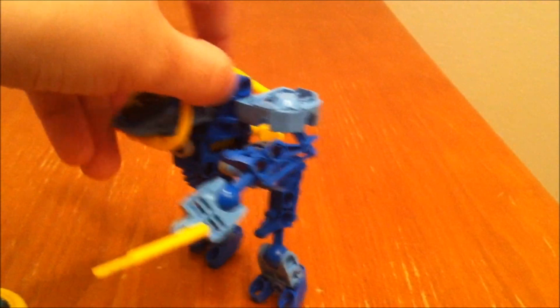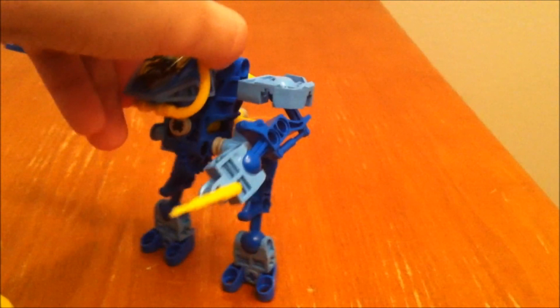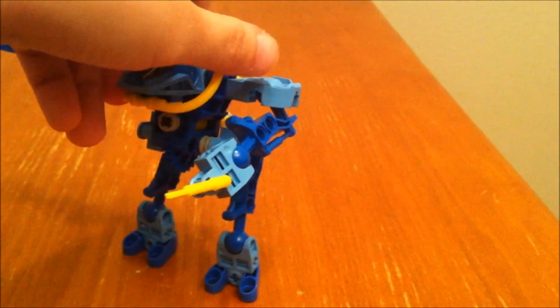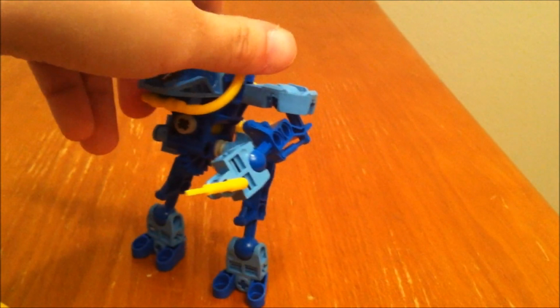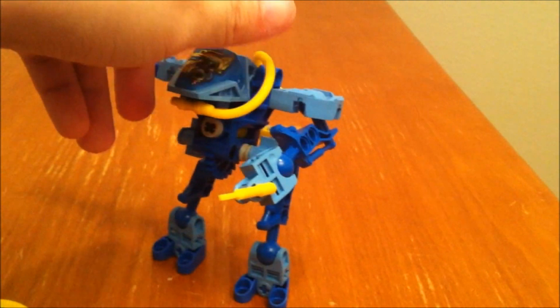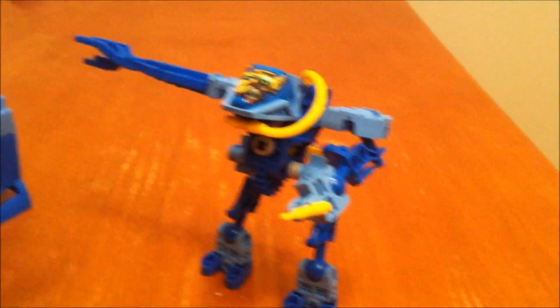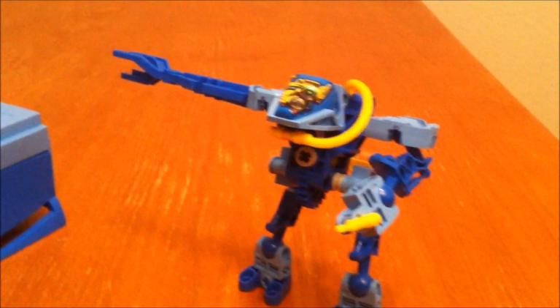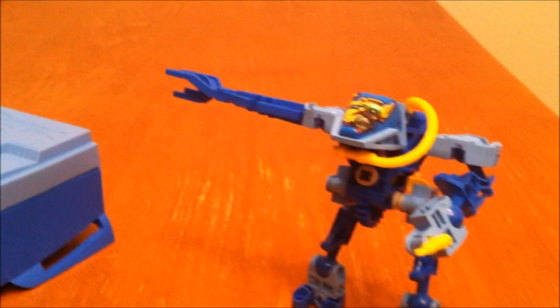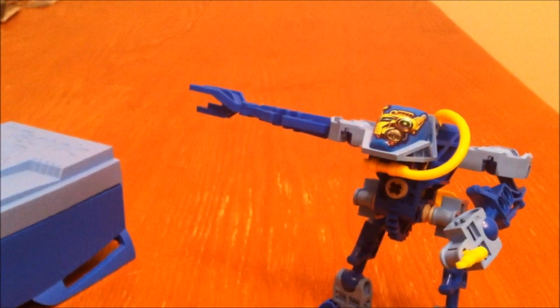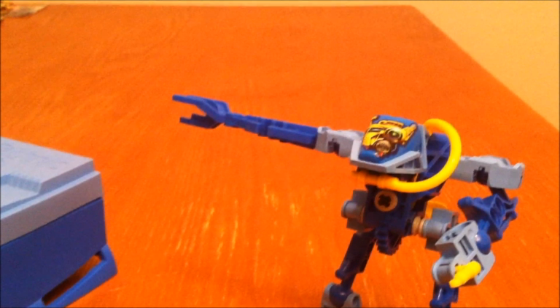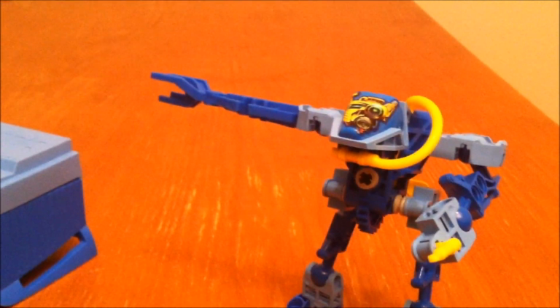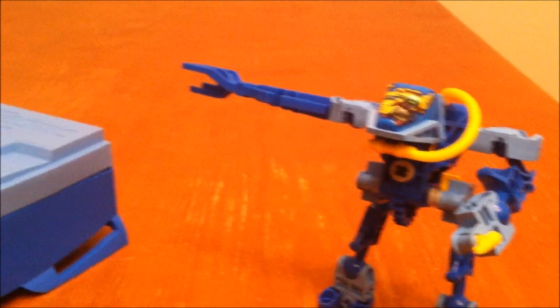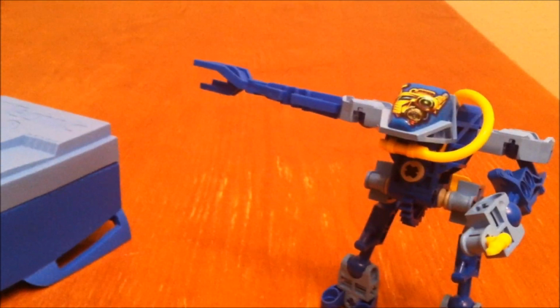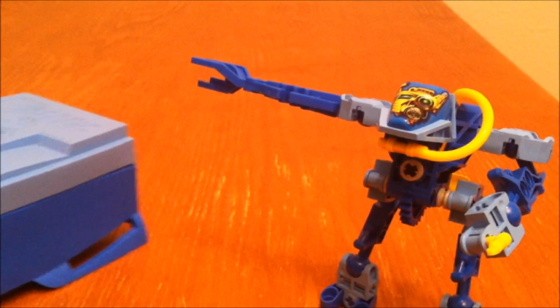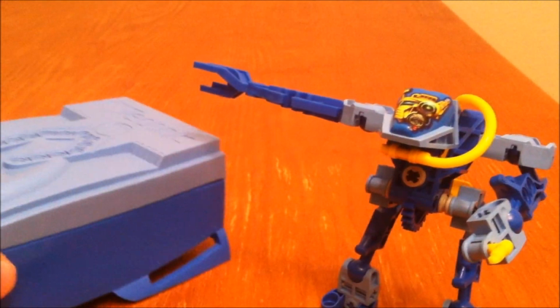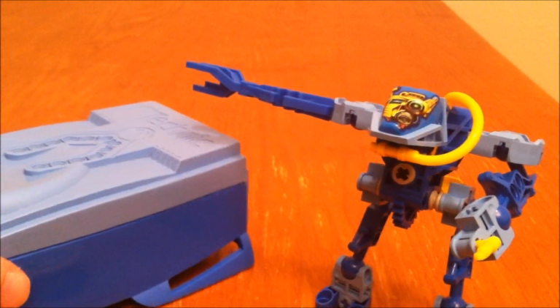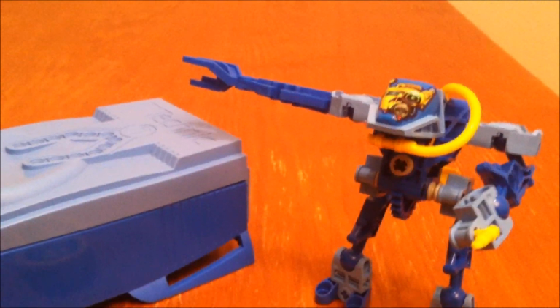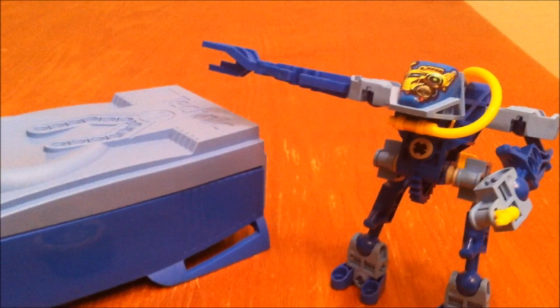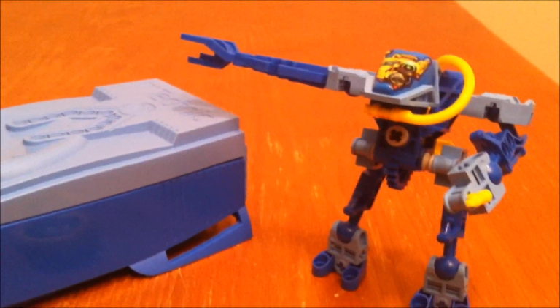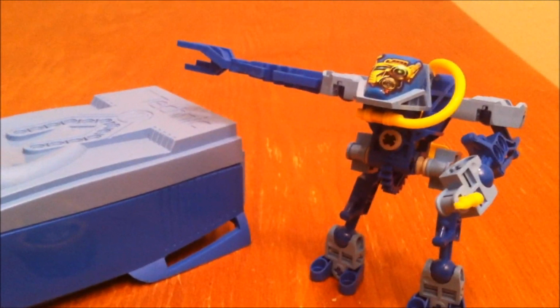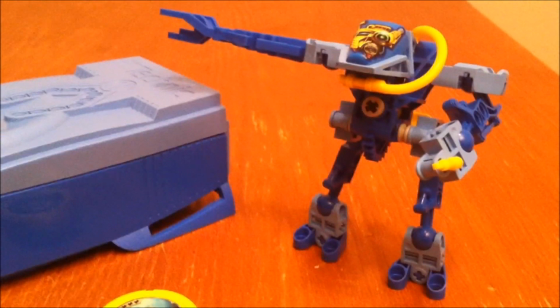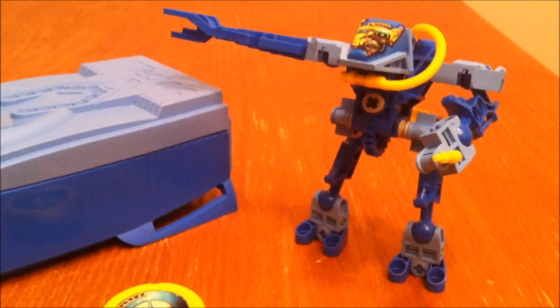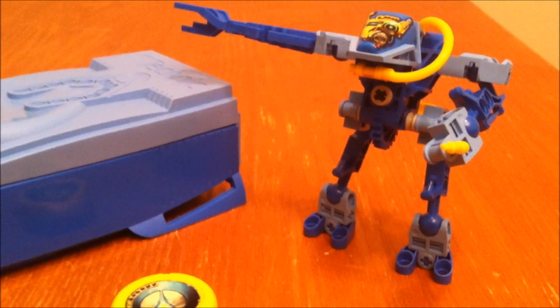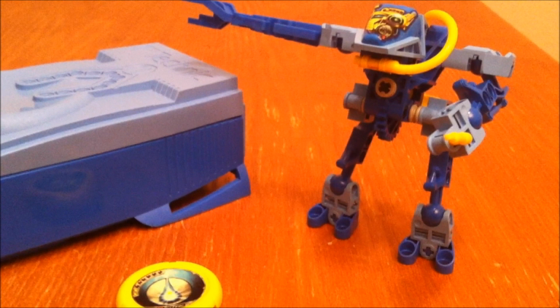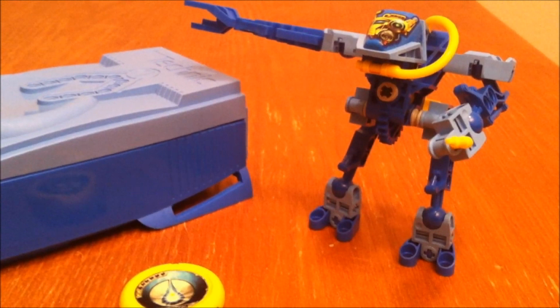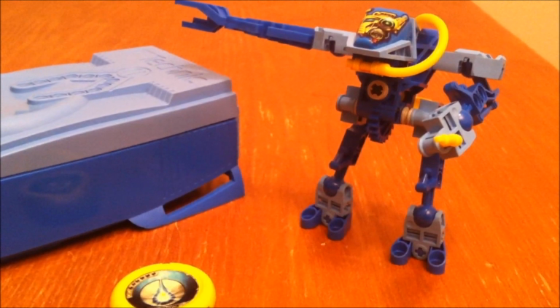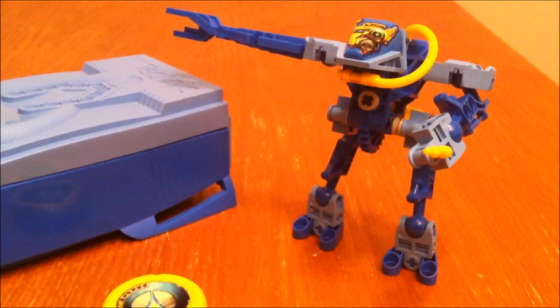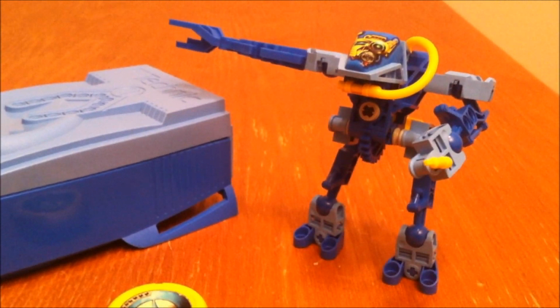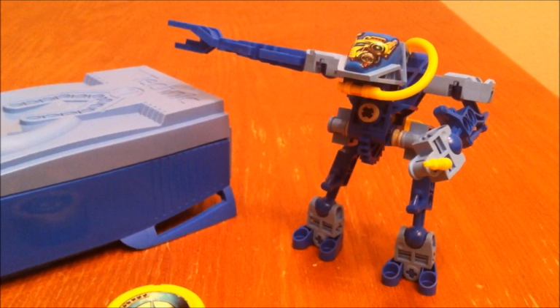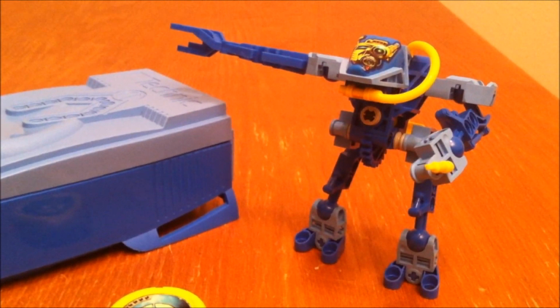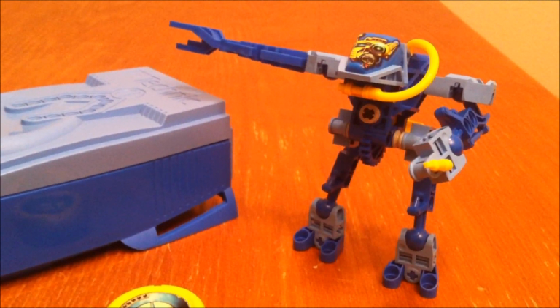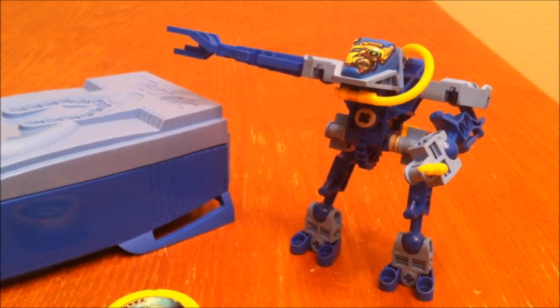The Throwbots were pretty neat. I liked them. Unfortunately, this was the only one I had, but still pretty cool. Thanks for watching. Hope you'll comment, like, subscribe, and don't forget to favorite.